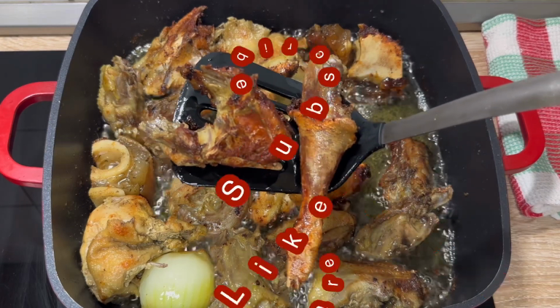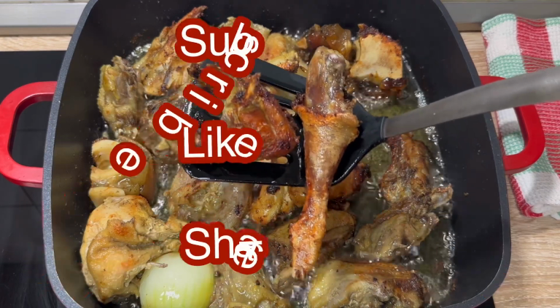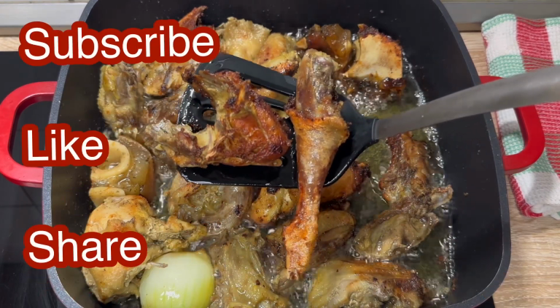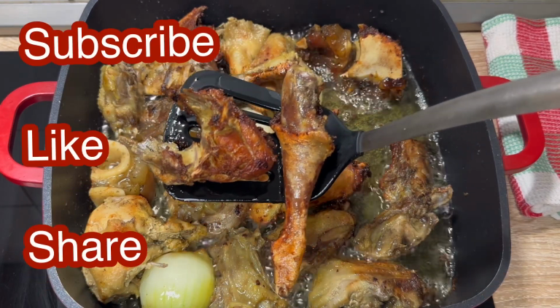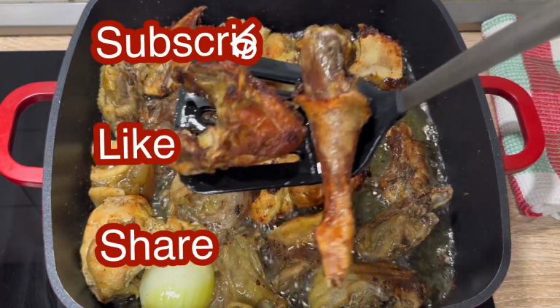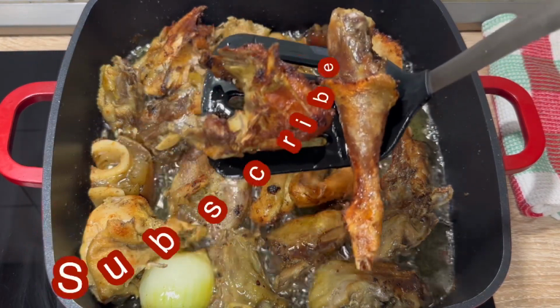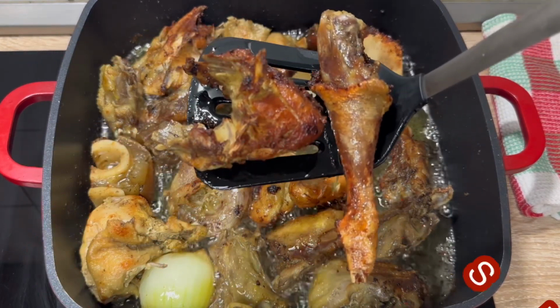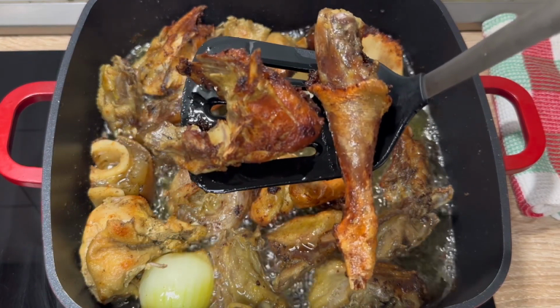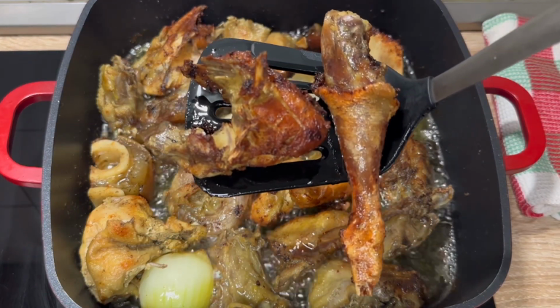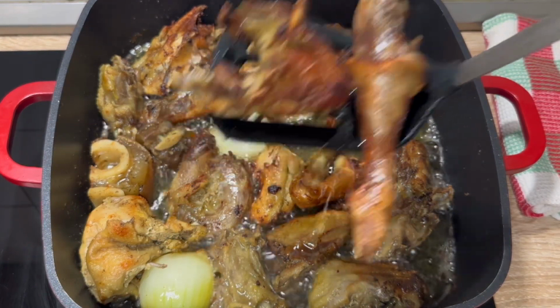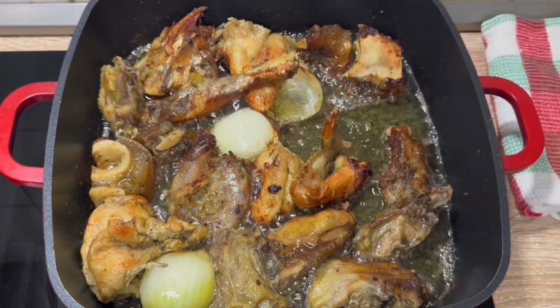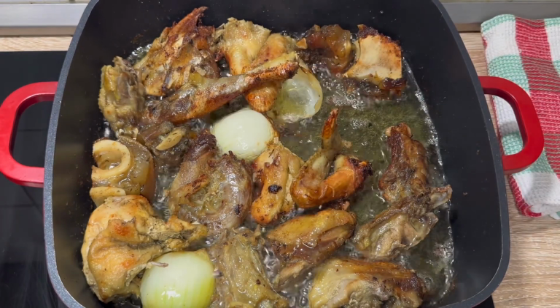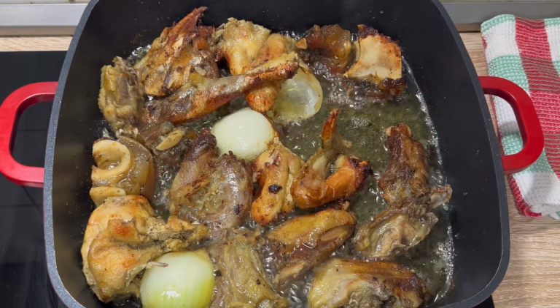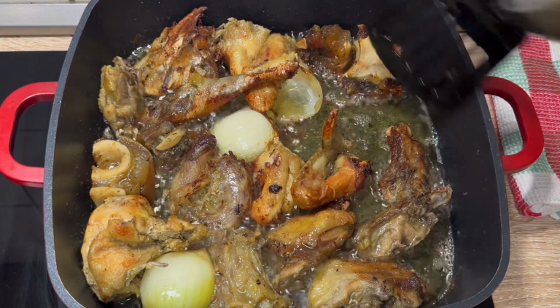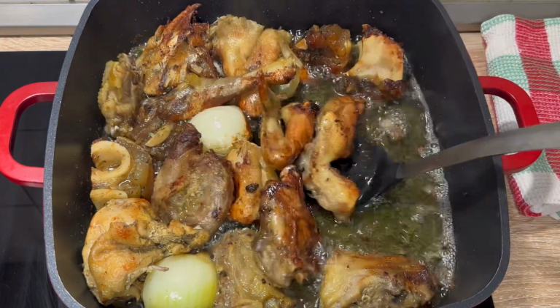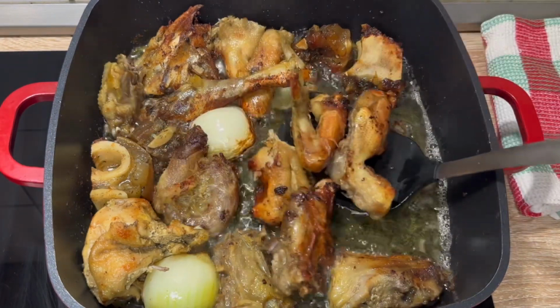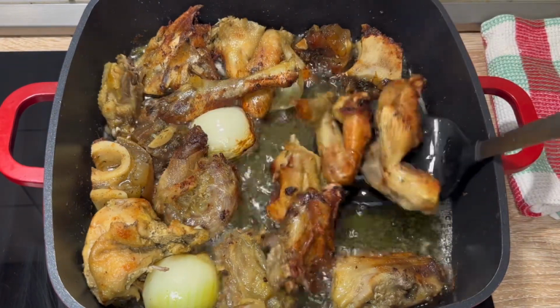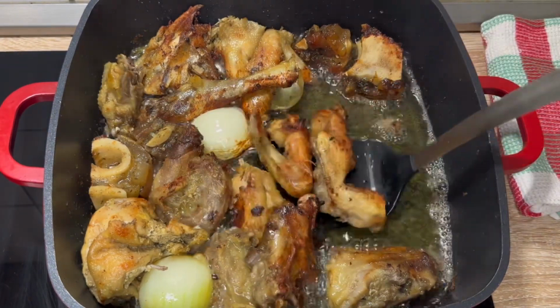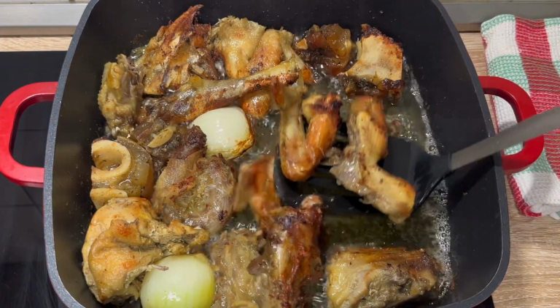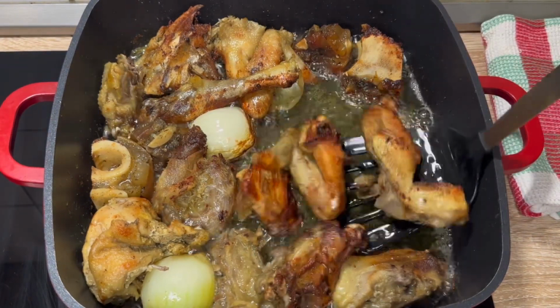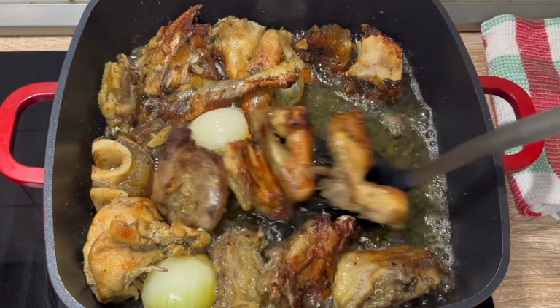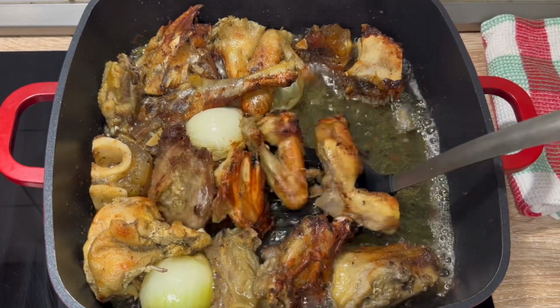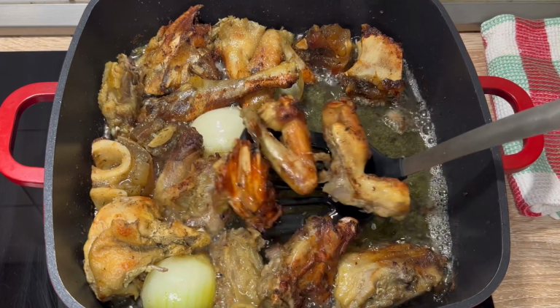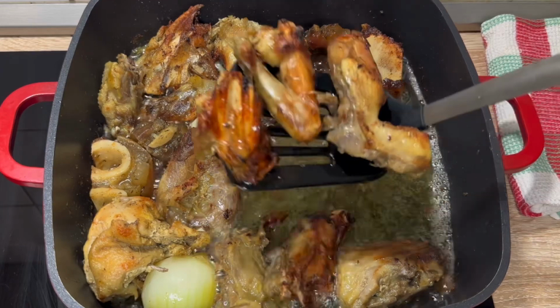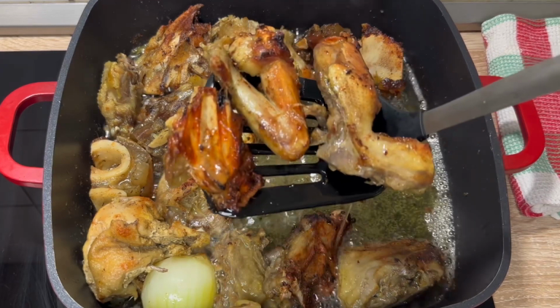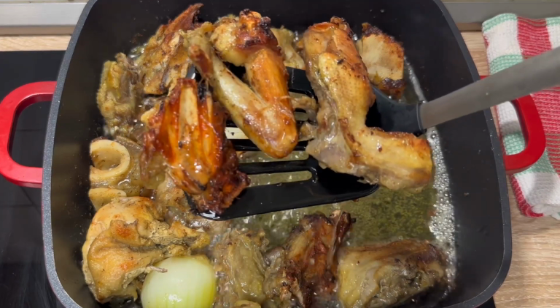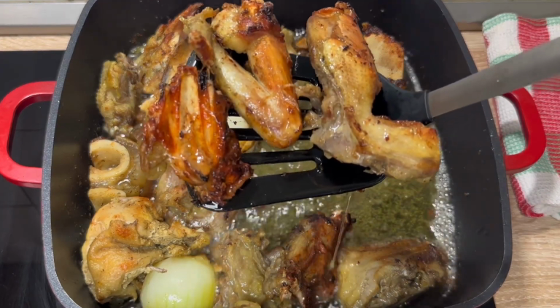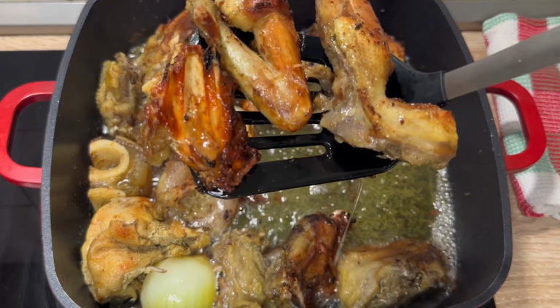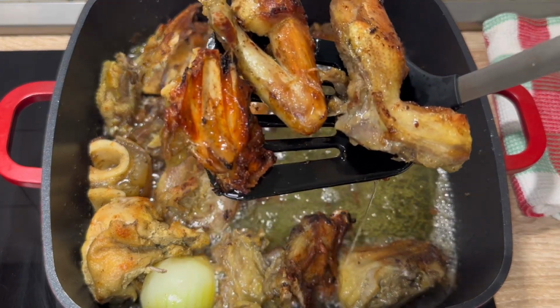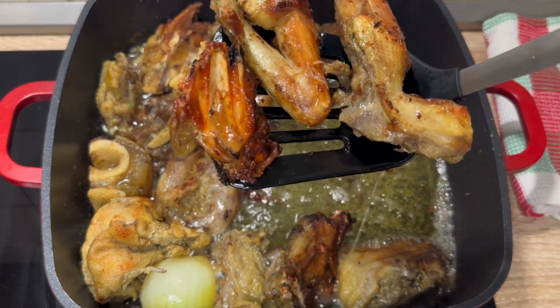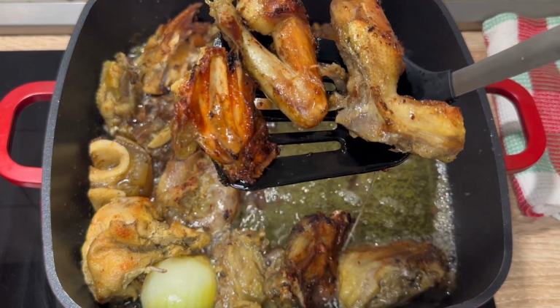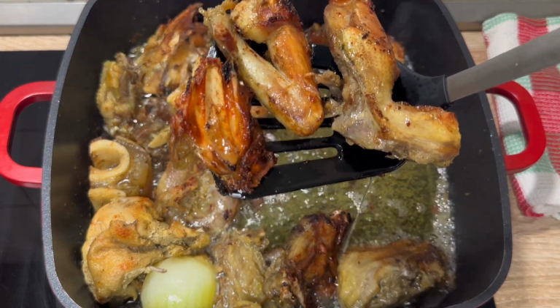Please remember to leave a comment, leave a like, share, subscribe, and follow — let's be friends. Thanks for joining Delicious Kitchen. So when the meat is well fried, all I need to do now is take it out of the vegetable oil.